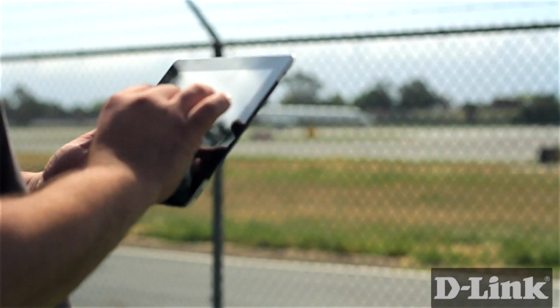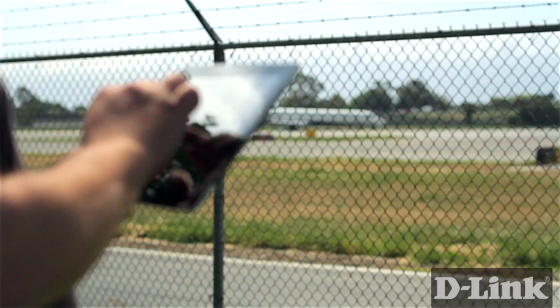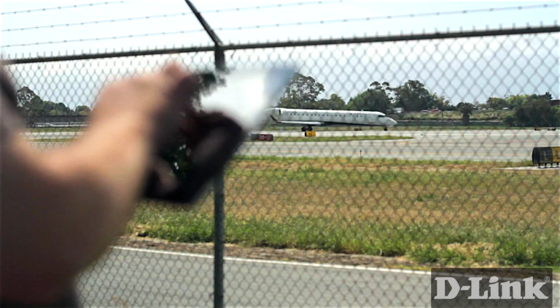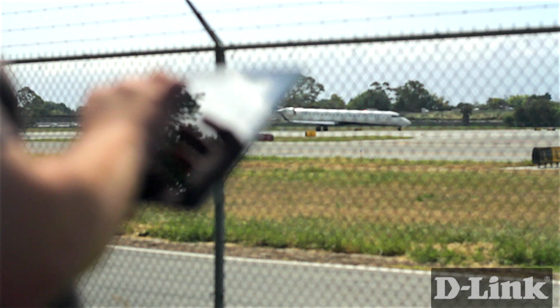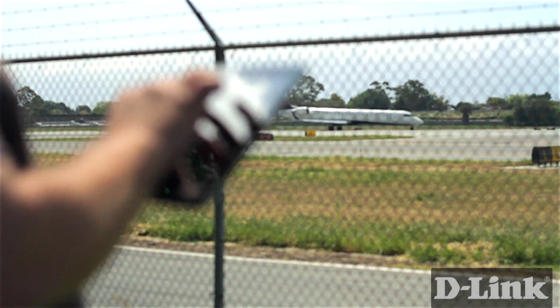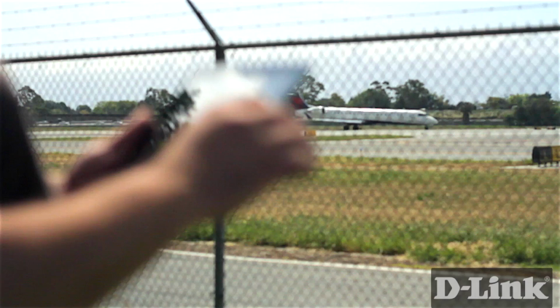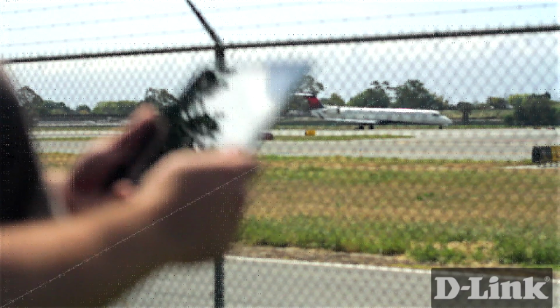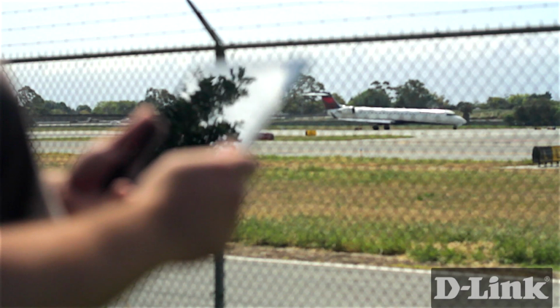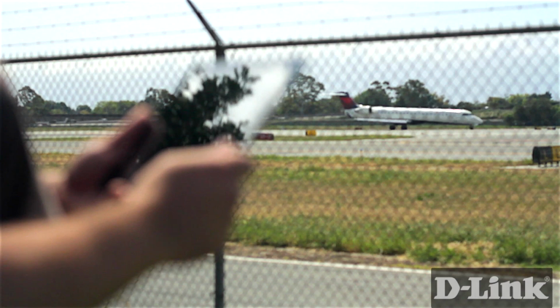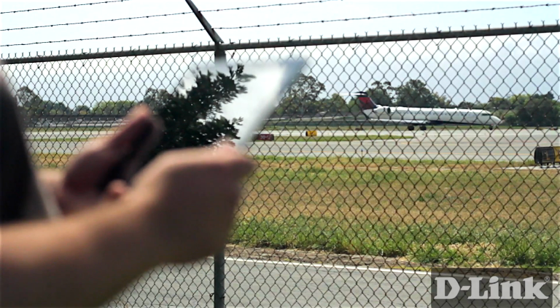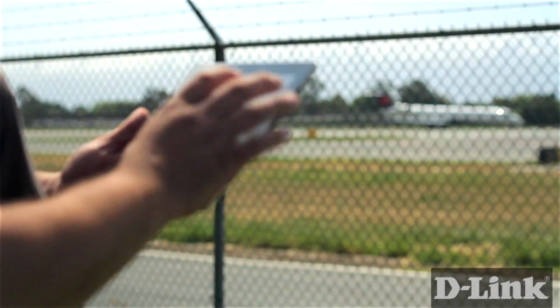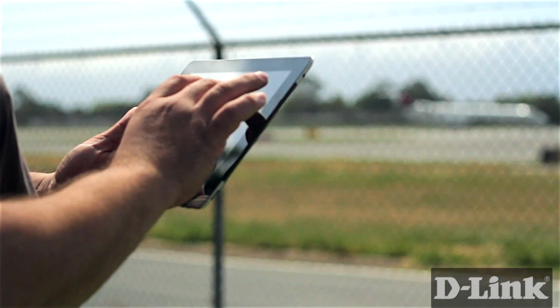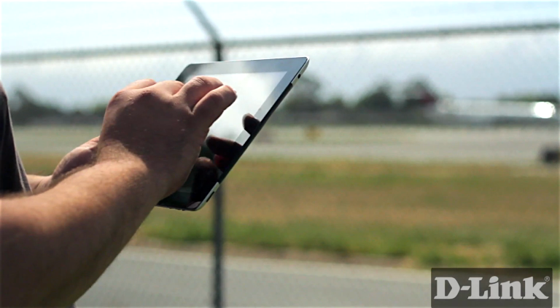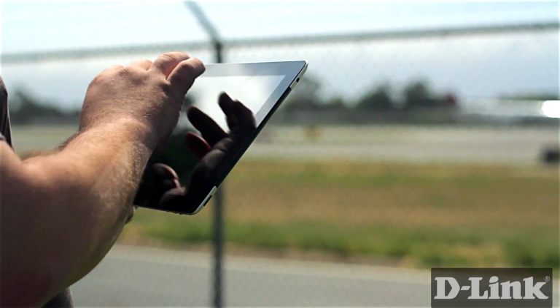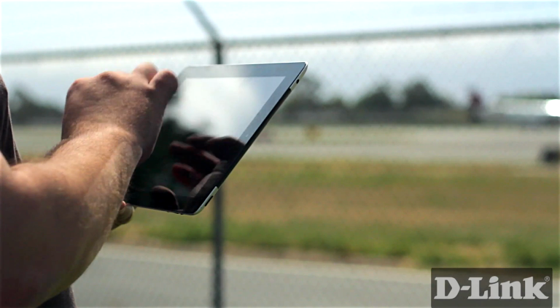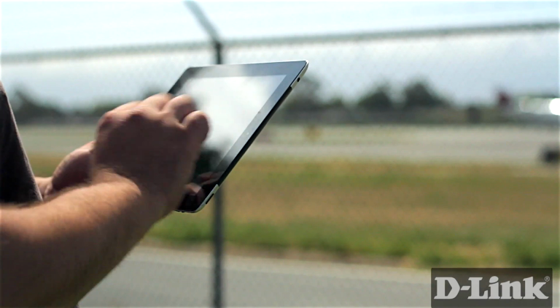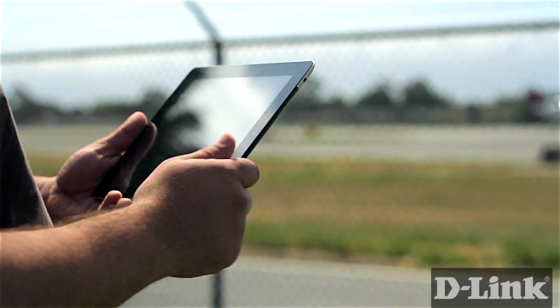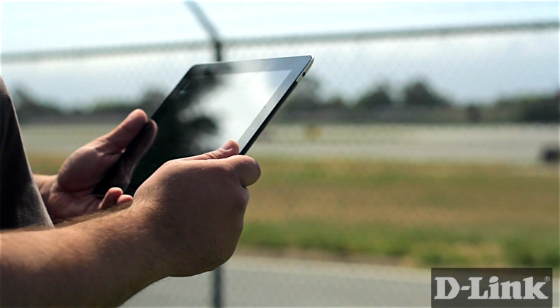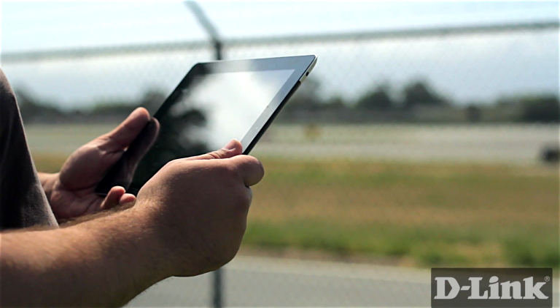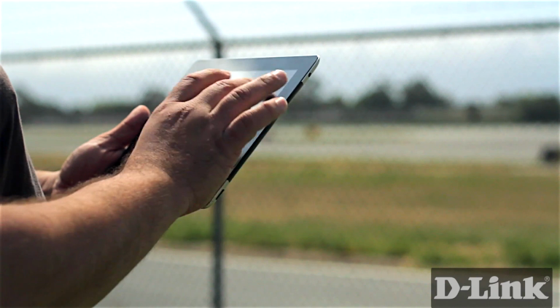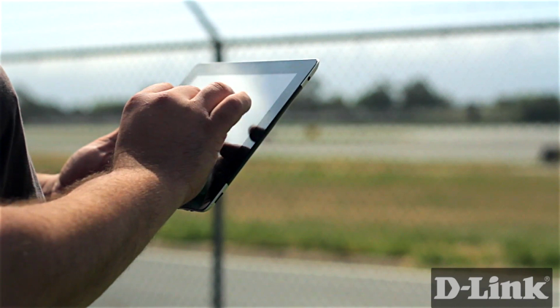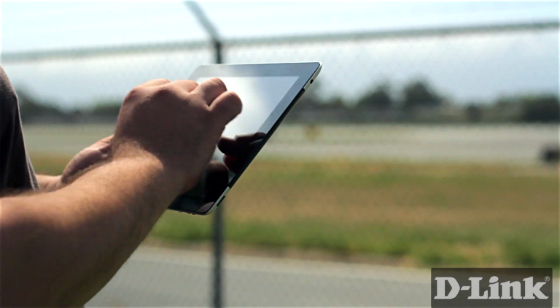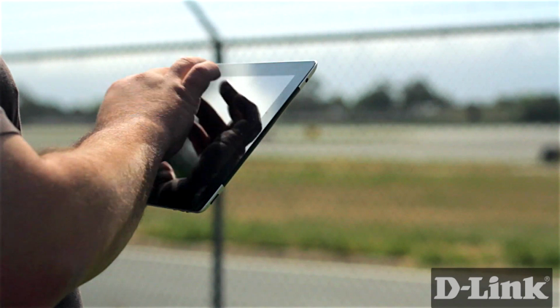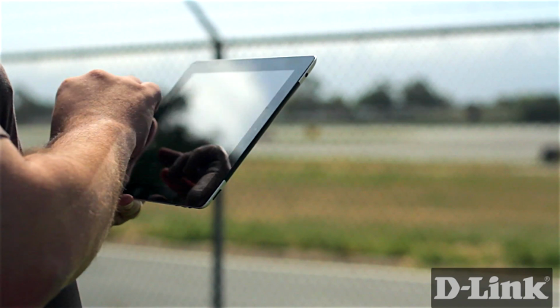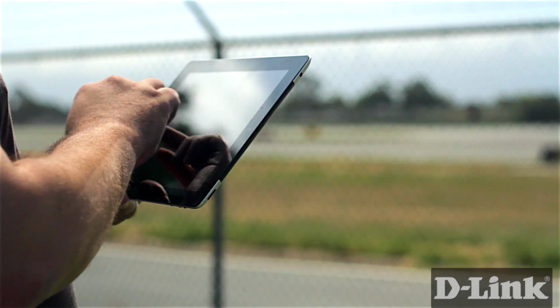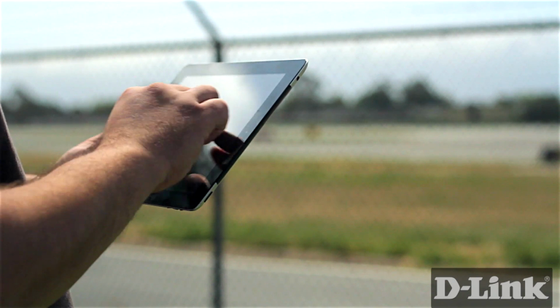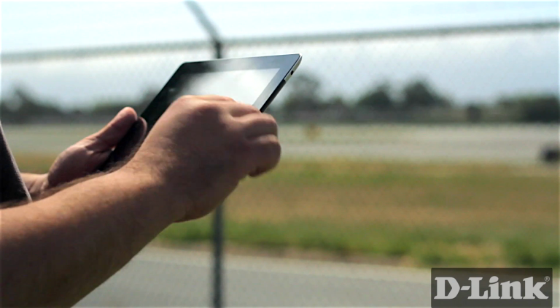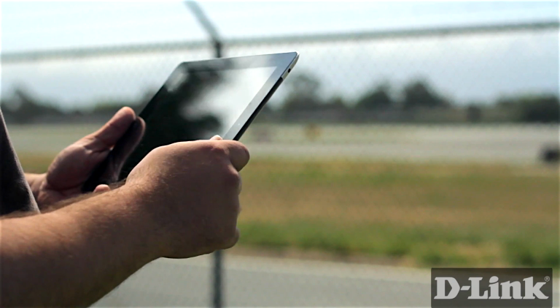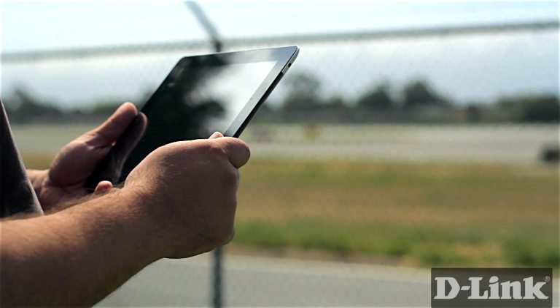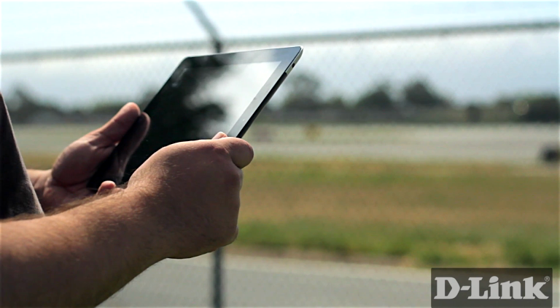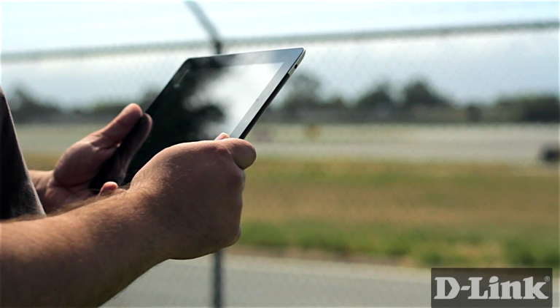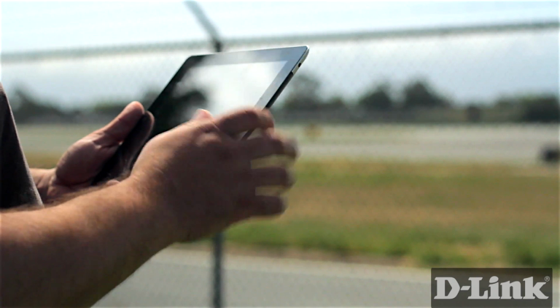Now there's no more guessing what's going on at your house when you're away at work or on vacation. Now it's easy to see and hear what's happening at your home in real time without being tied to a computer. With My D-Link Plus on the iPad, it's just you and the things that matter most.